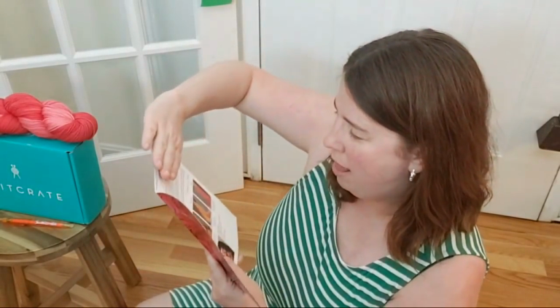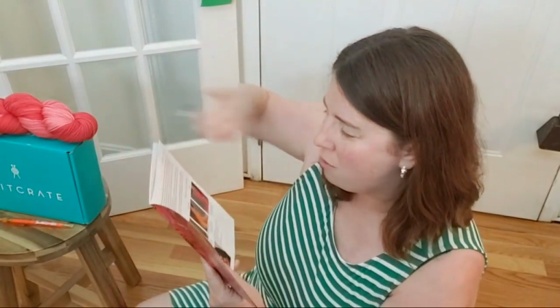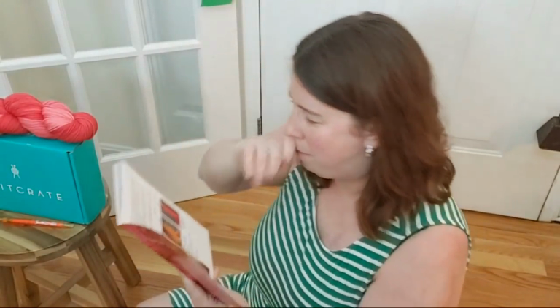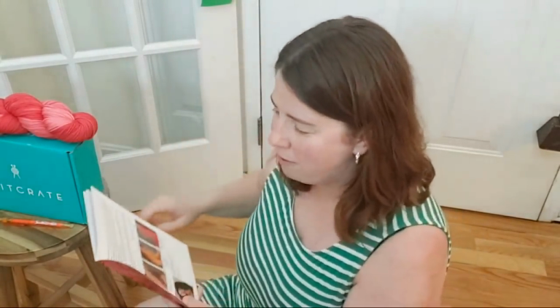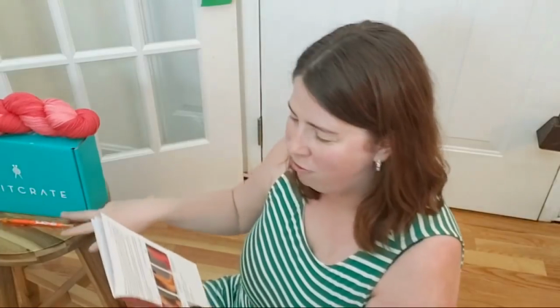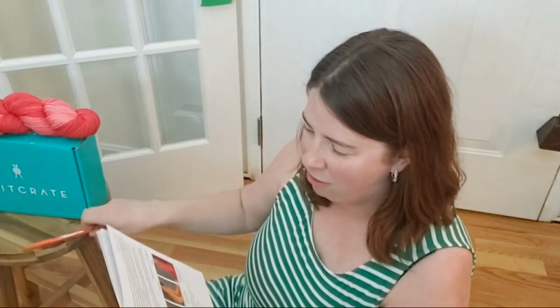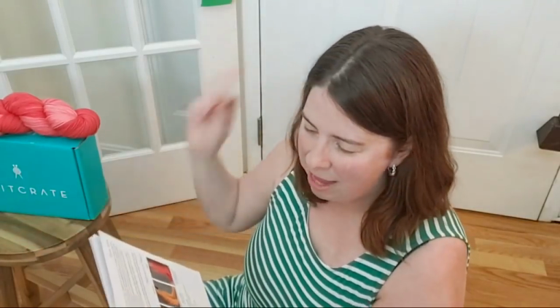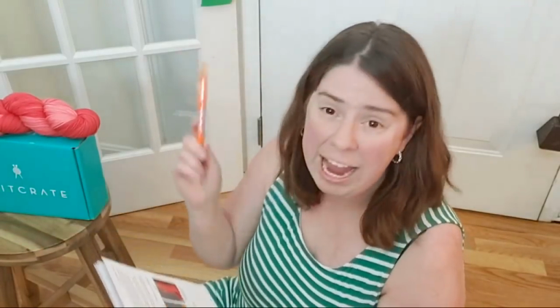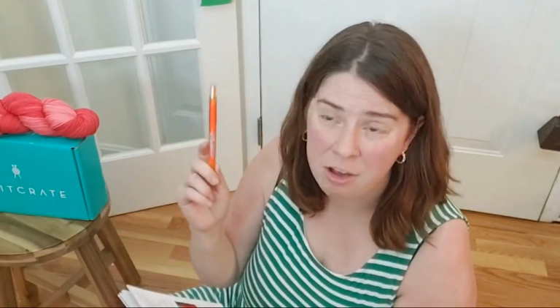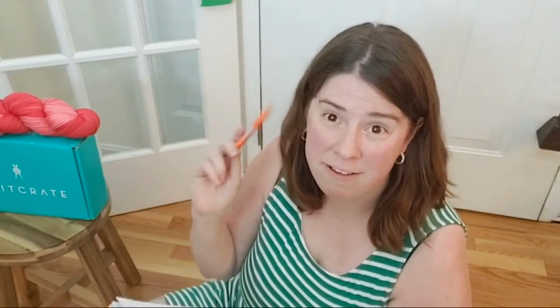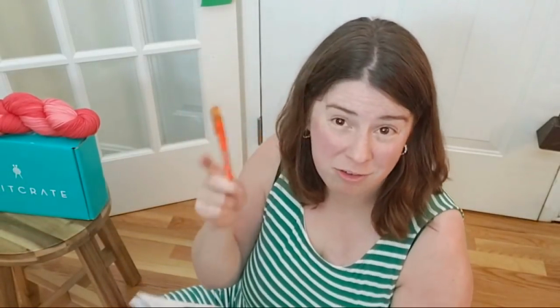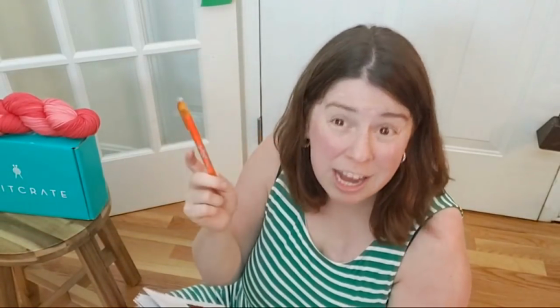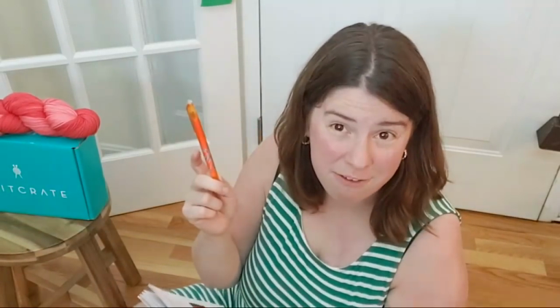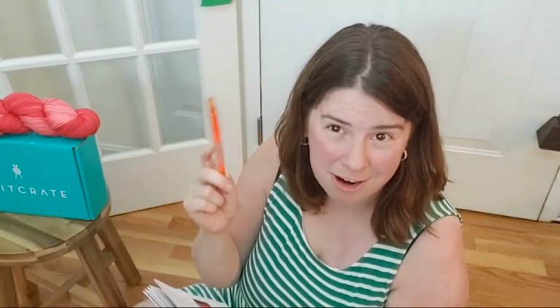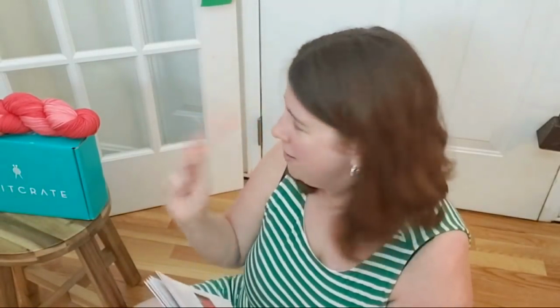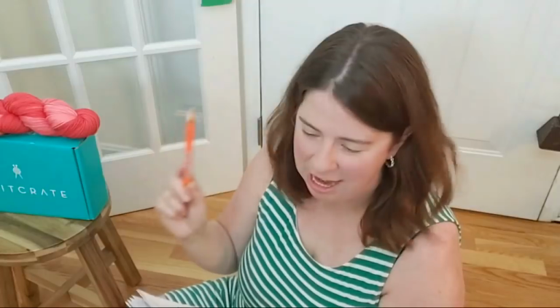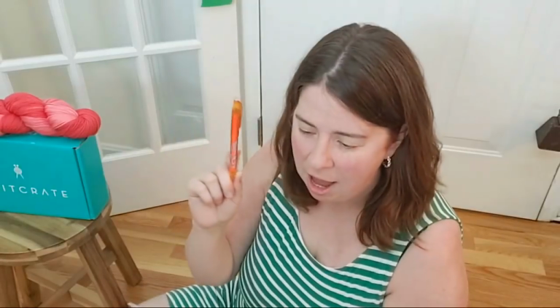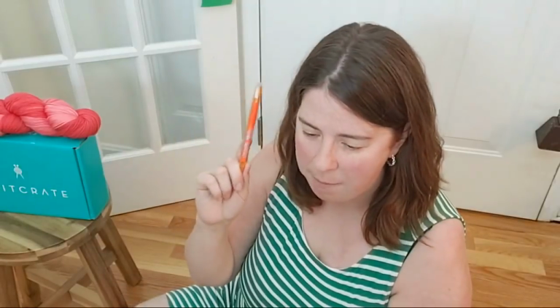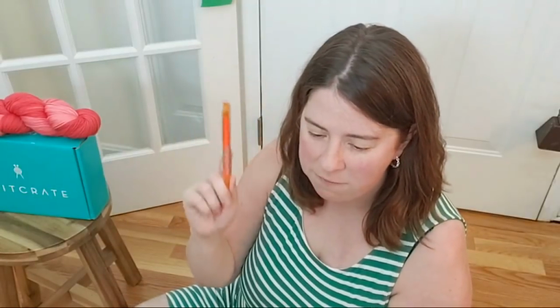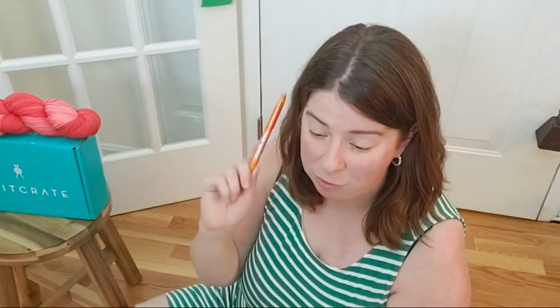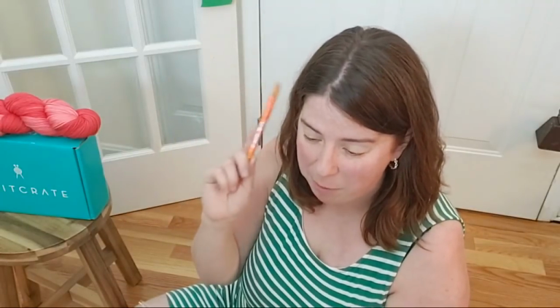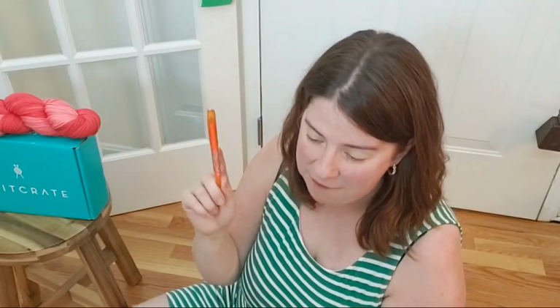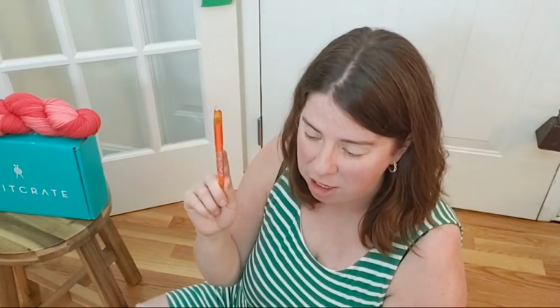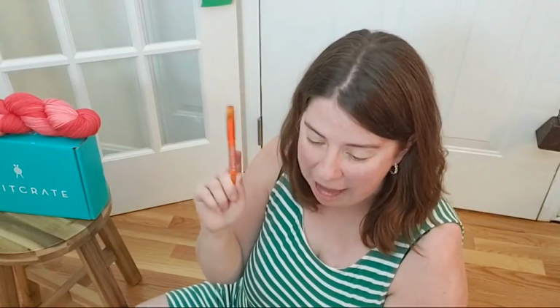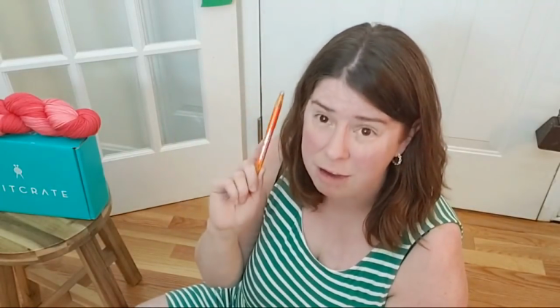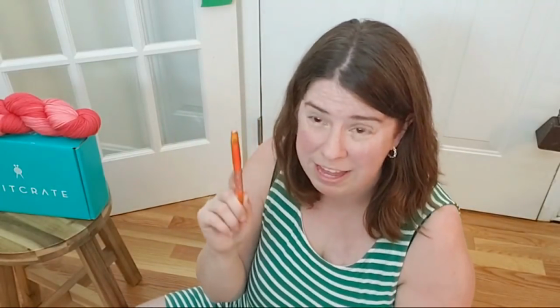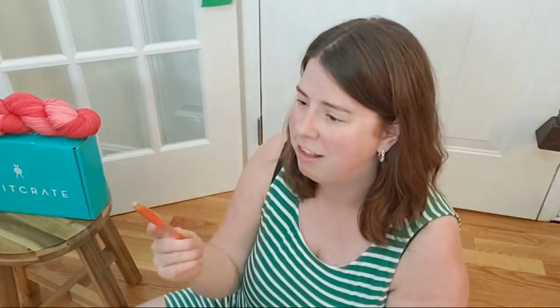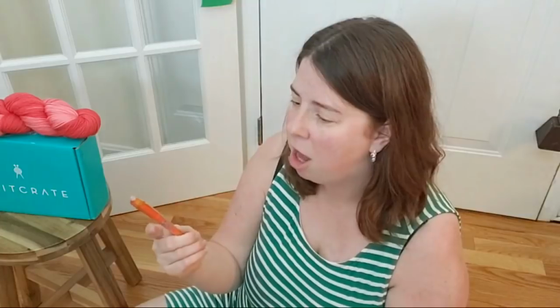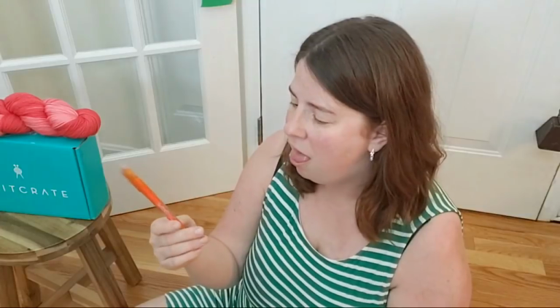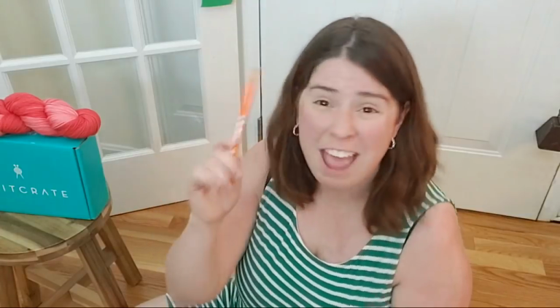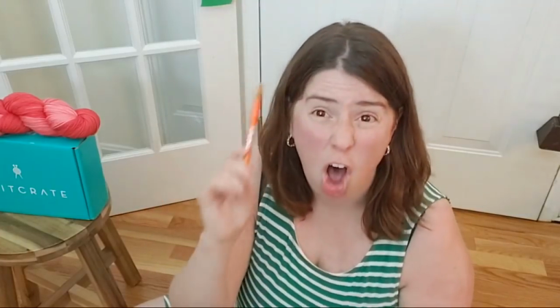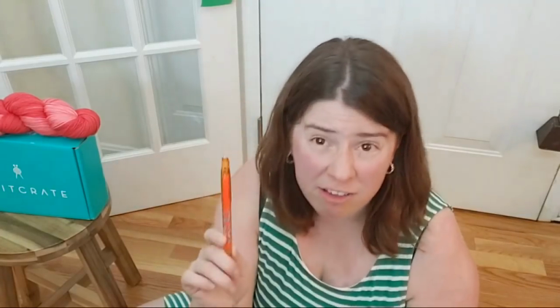The SockCrate membership also has a special extra this month. Hannah, who is the chief creative officer of KnitCrate, her favorite erasable pen for marking on your patterns and removing the evidence later. That is awesome.